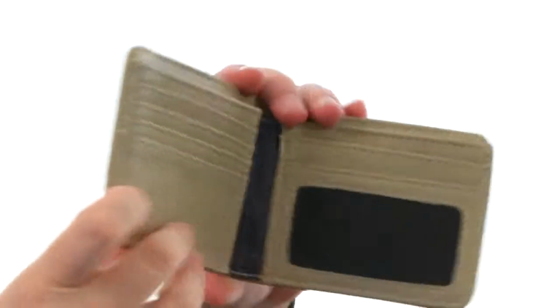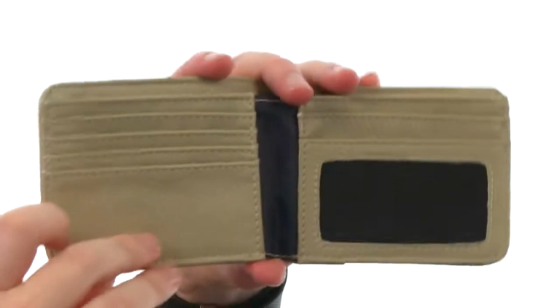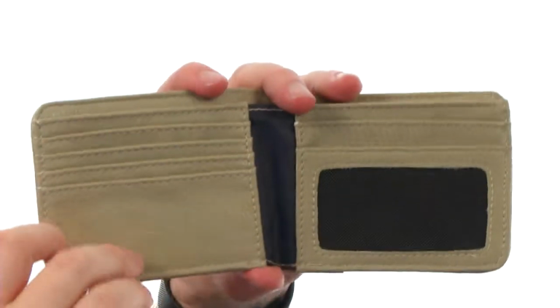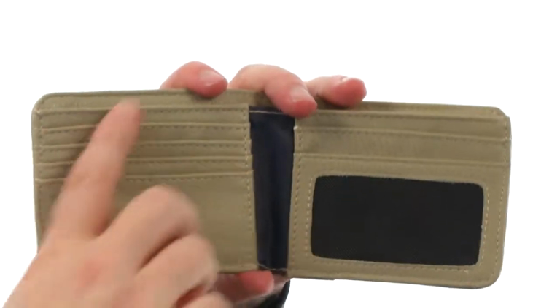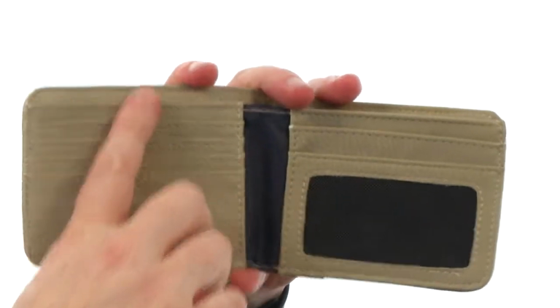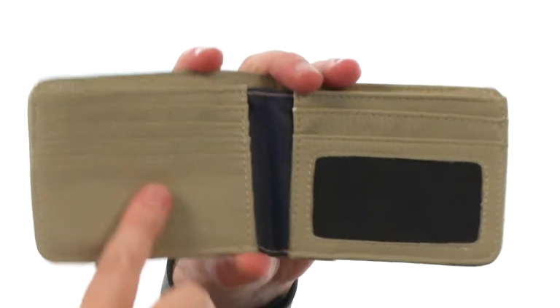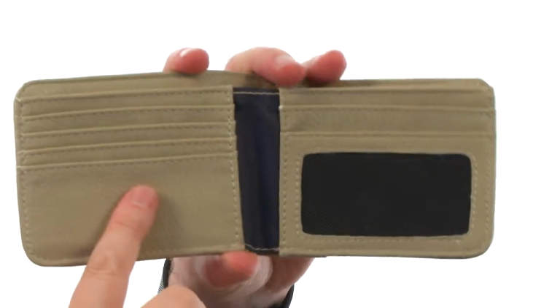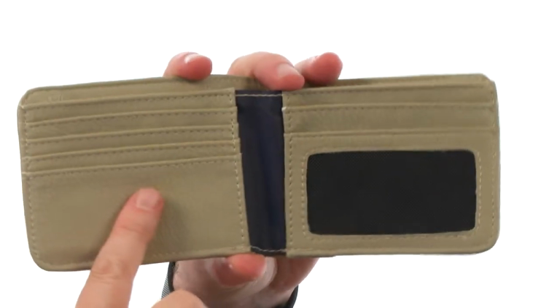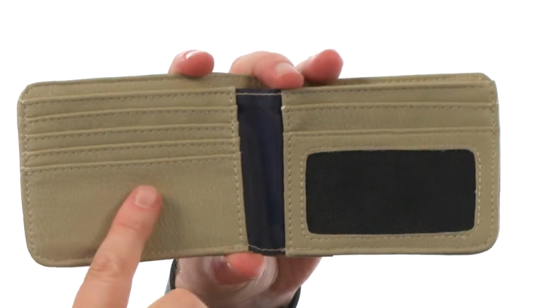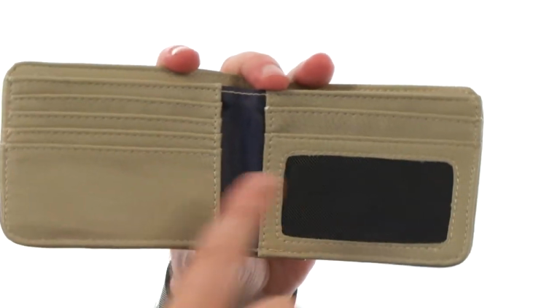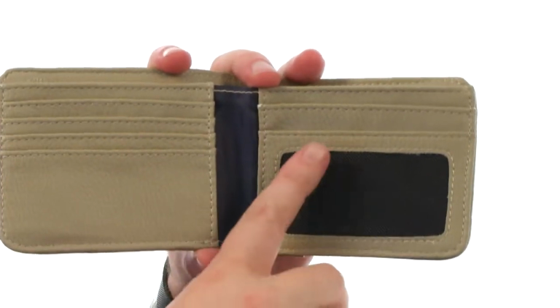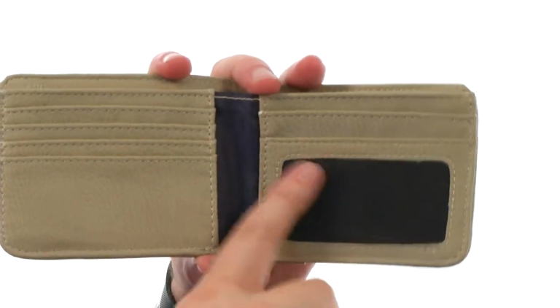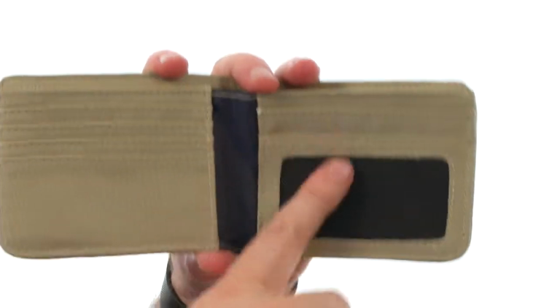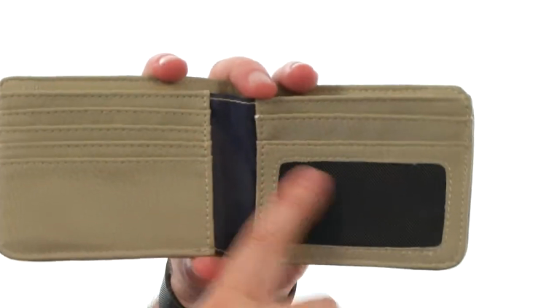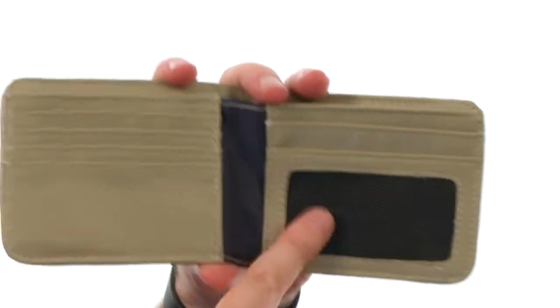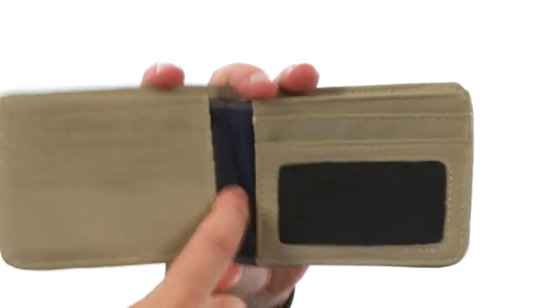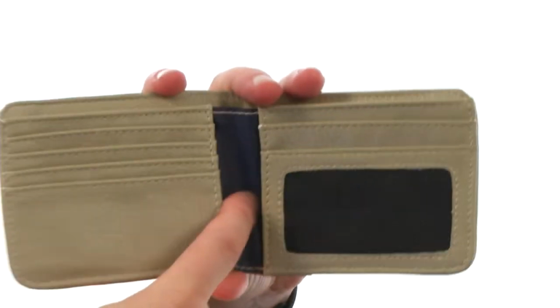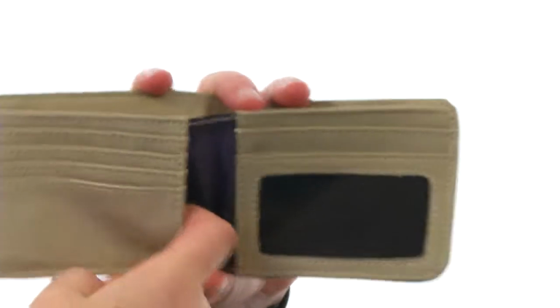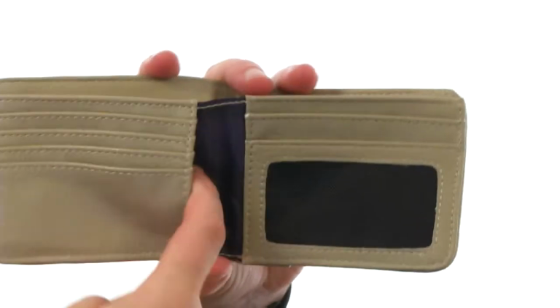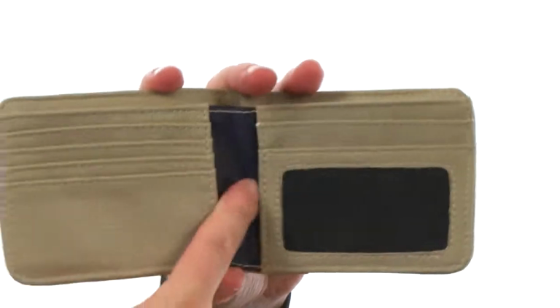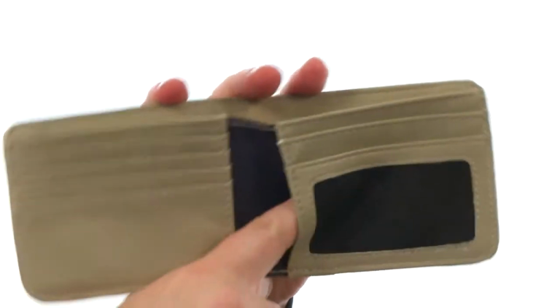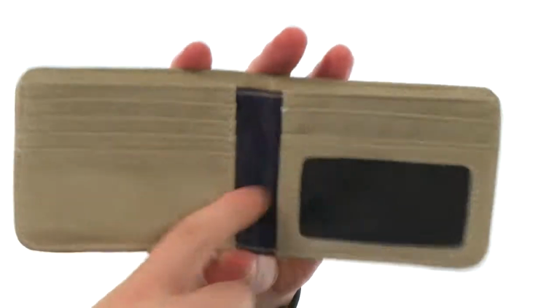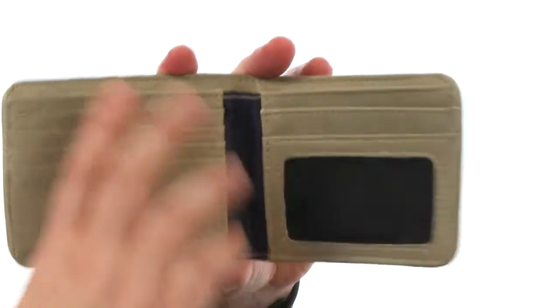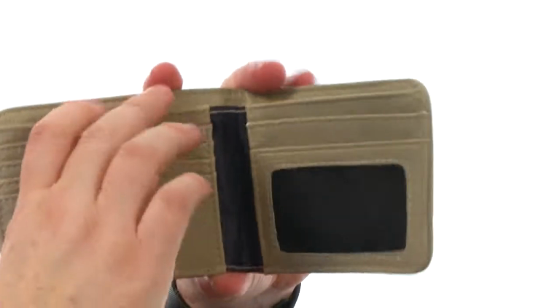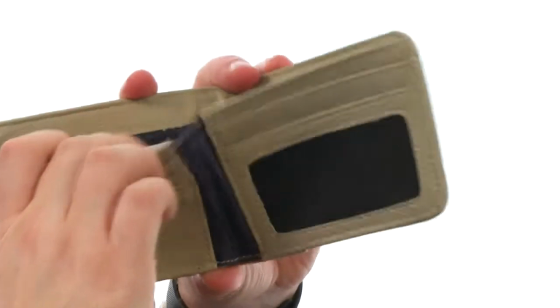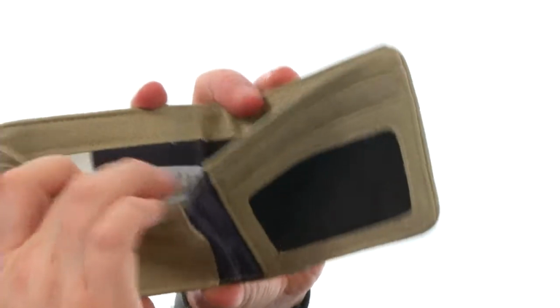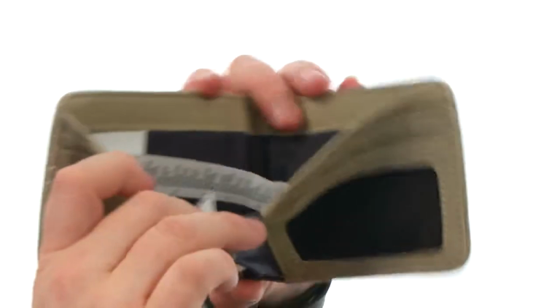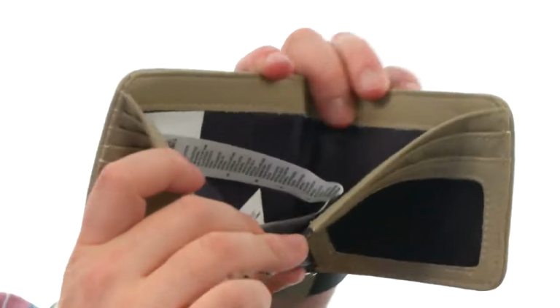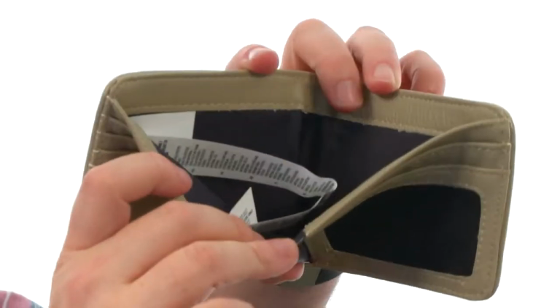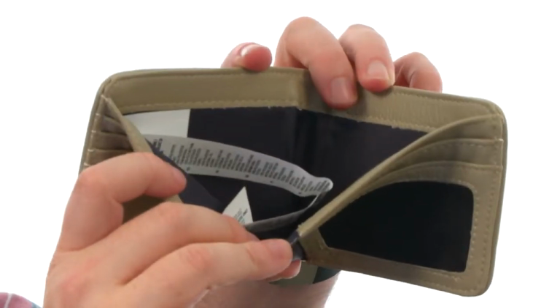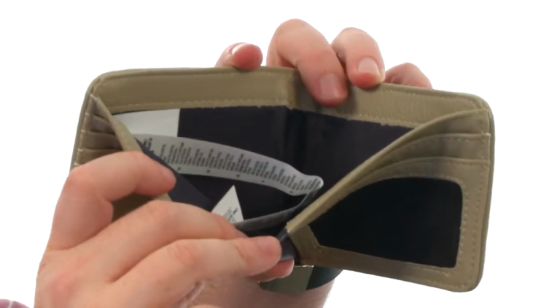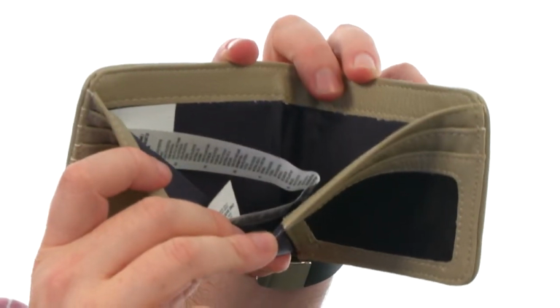It opens up nicely, you've got card slots in there, you've got your mesh ID window, little slide pockets back in there, and plenty of room for your cash.